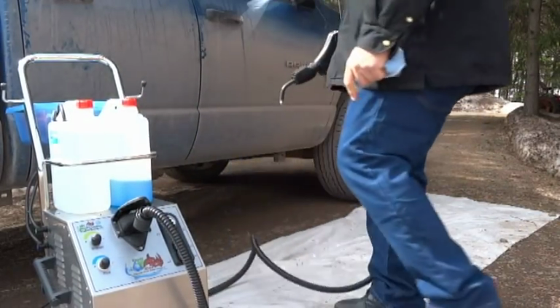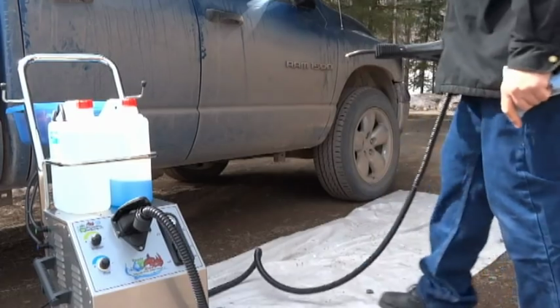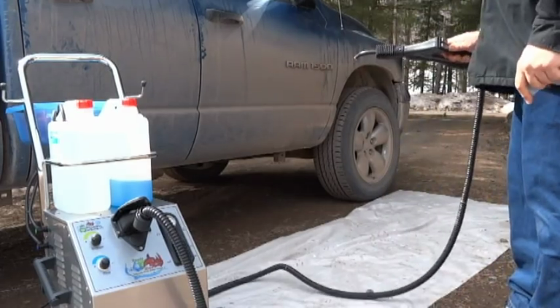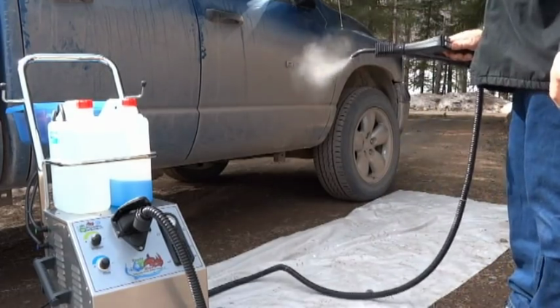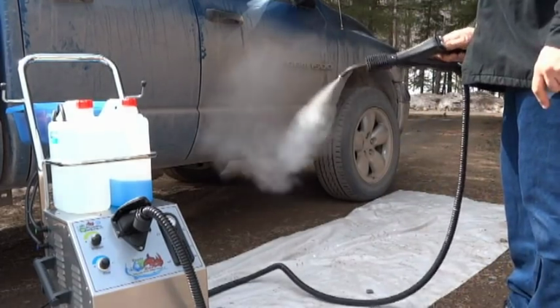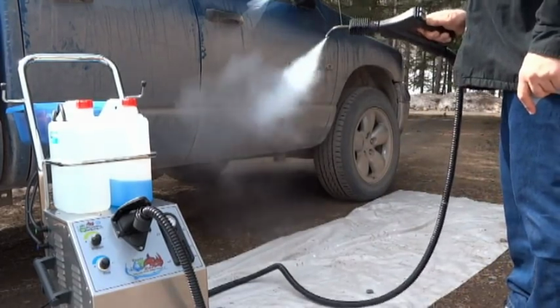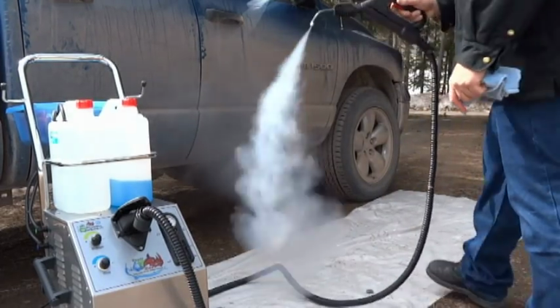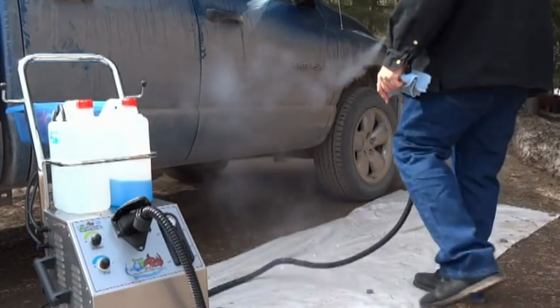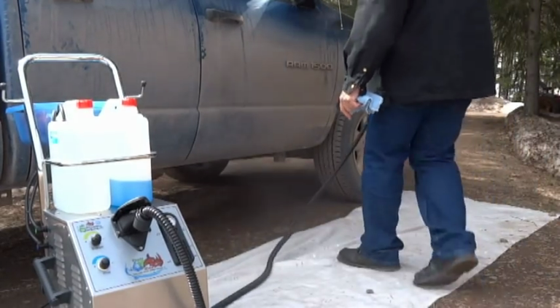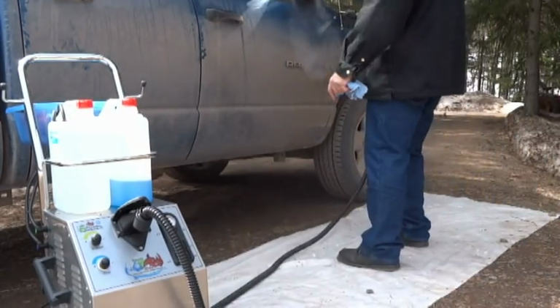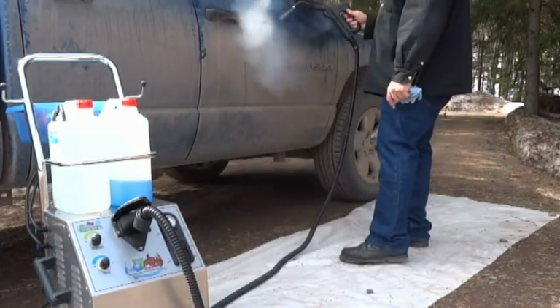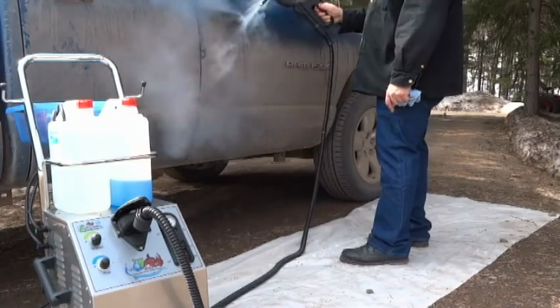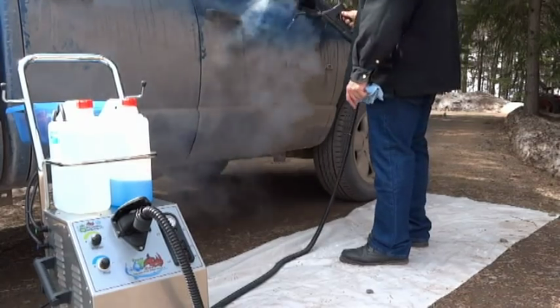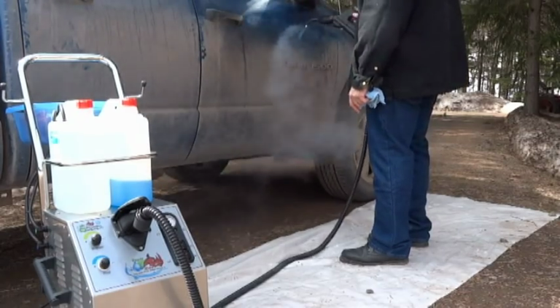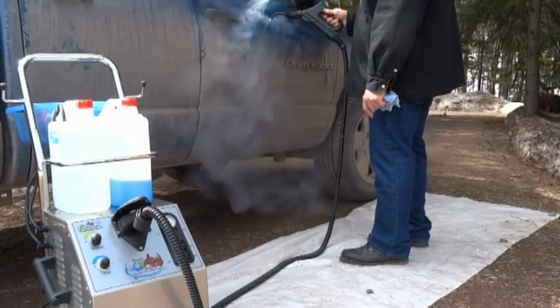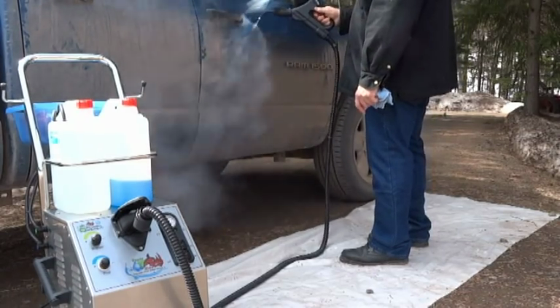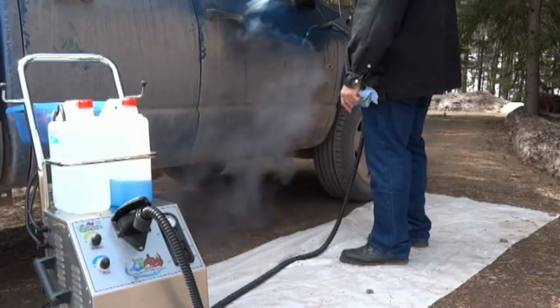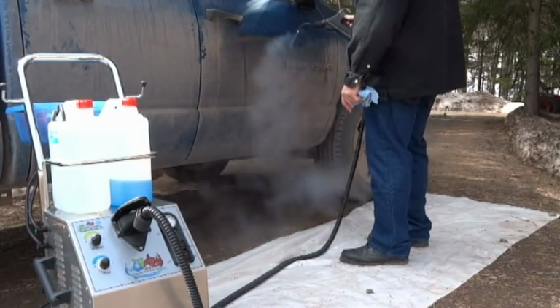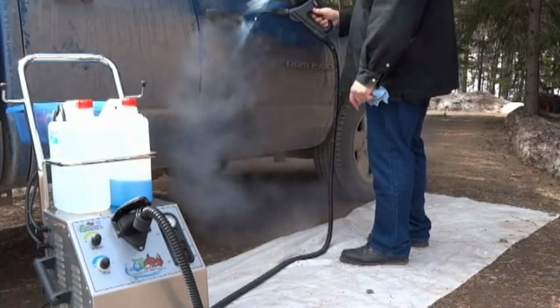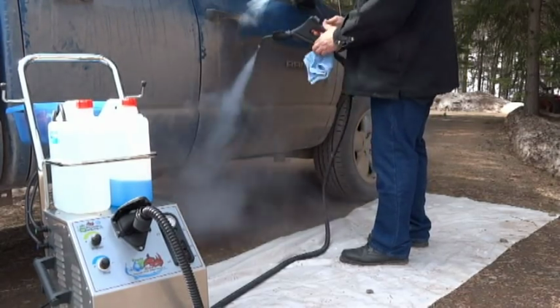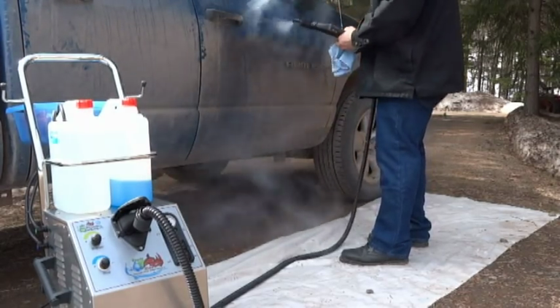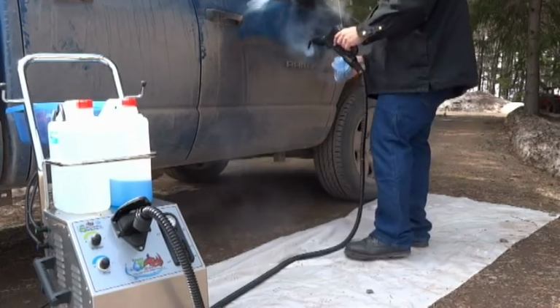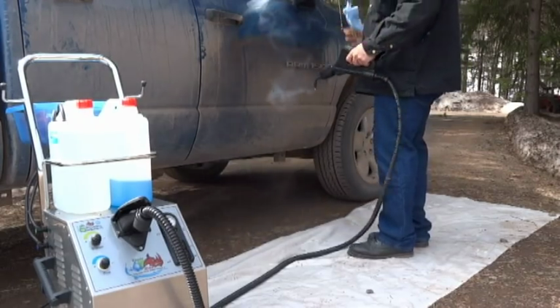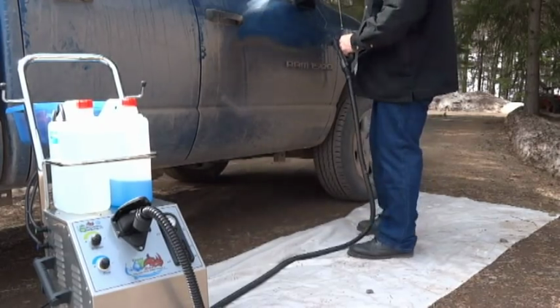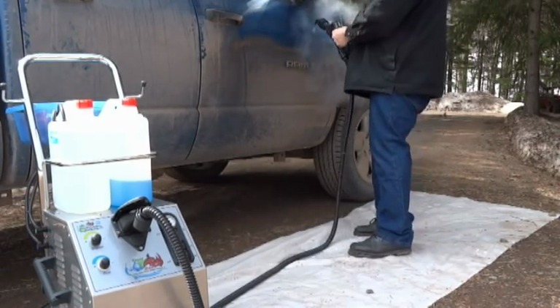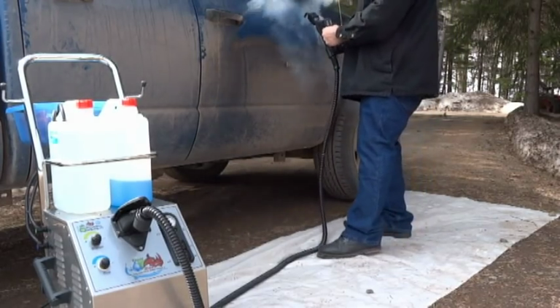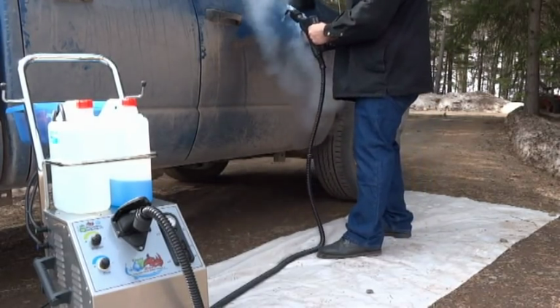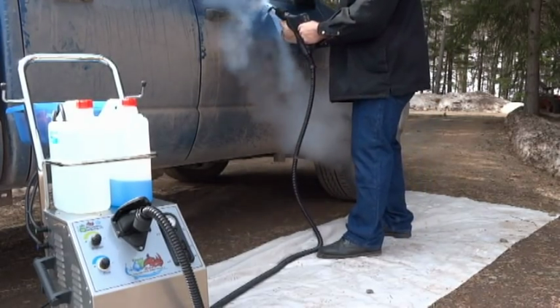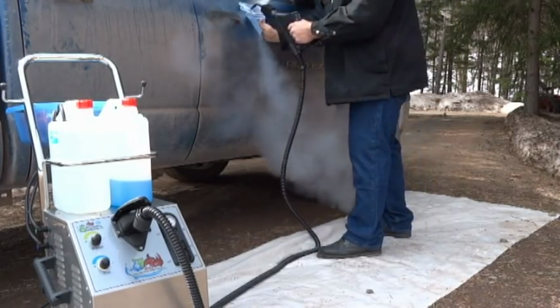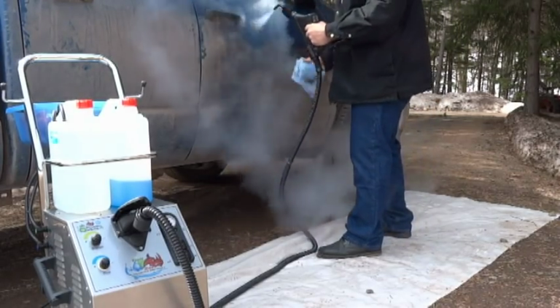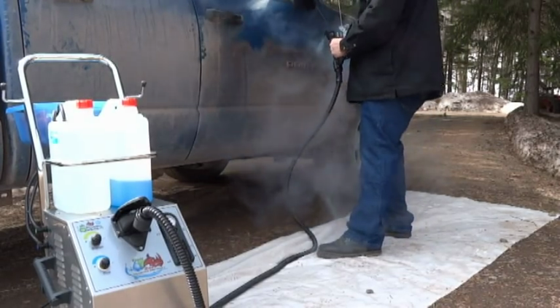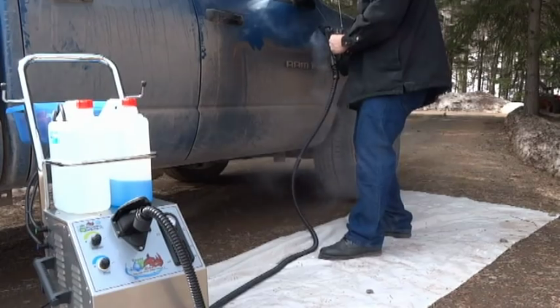You can see that chemical injection jug on the back there — we're not going to use it, we're not going to turn it on. No soap, no hot water injection. We're going to use the remarkable power of the Vaporino to blast off this dirt. And you can see it right there — there's the technician working, blasting it off, and you can see it's starting to run away.